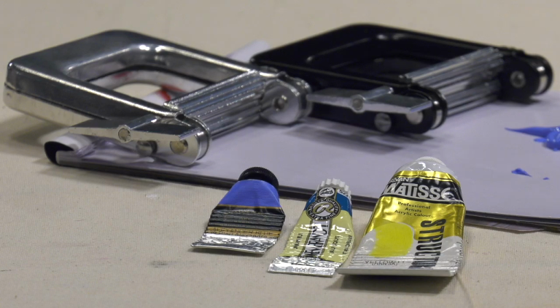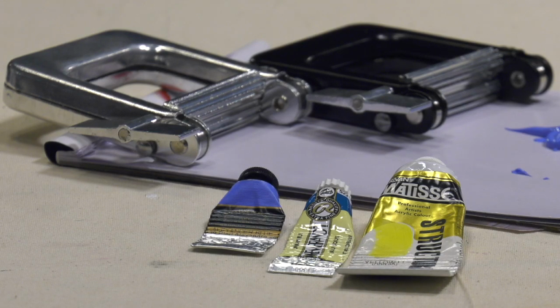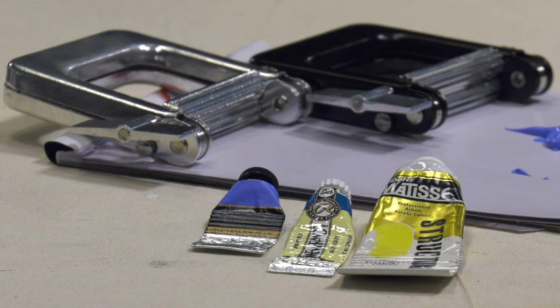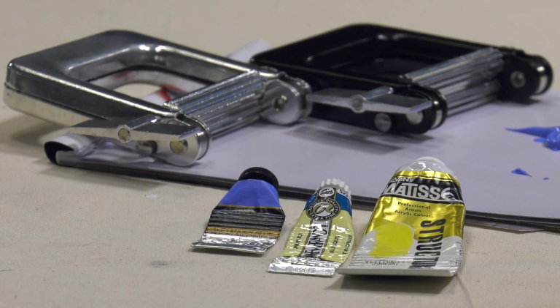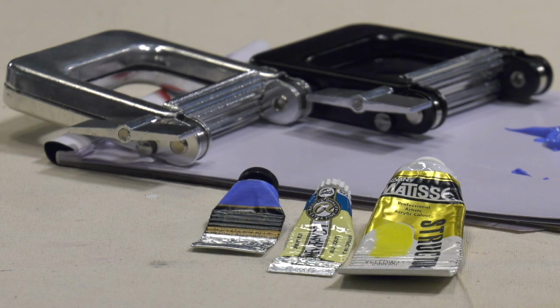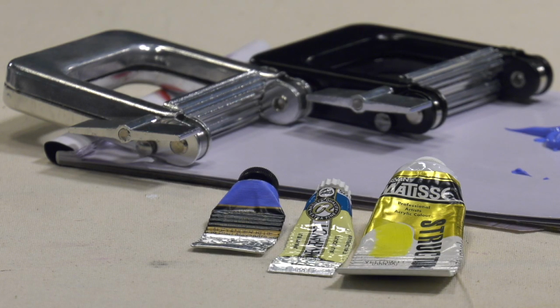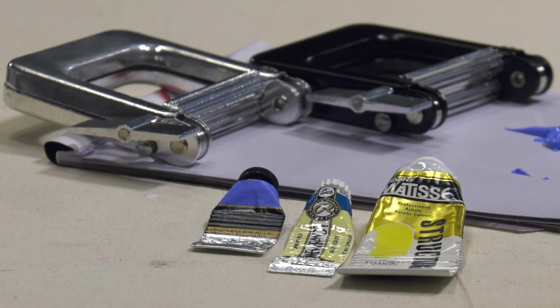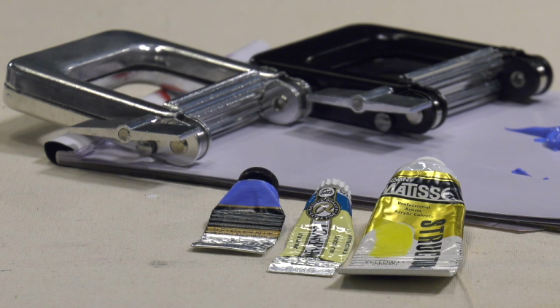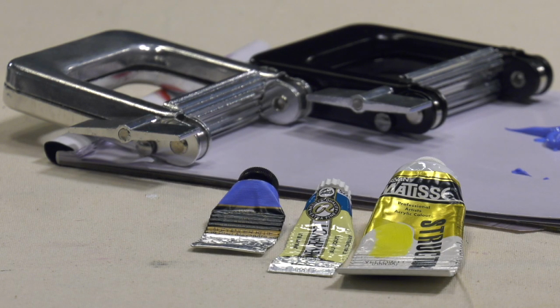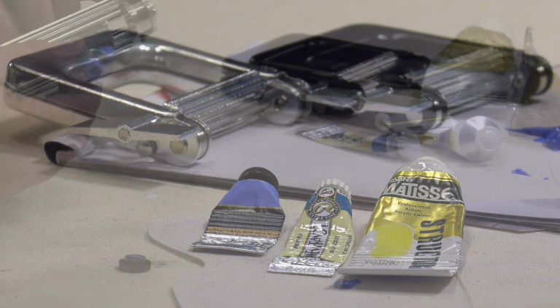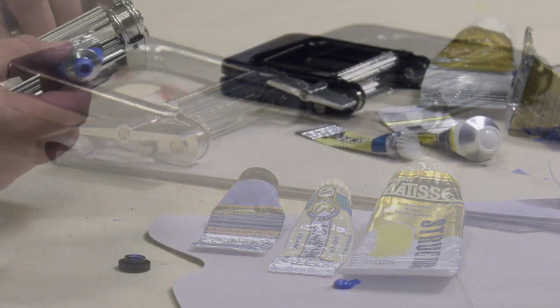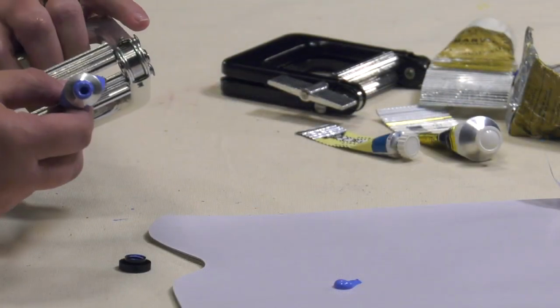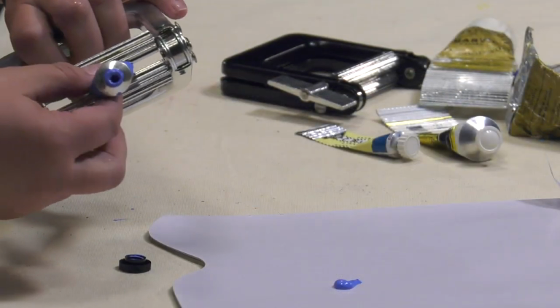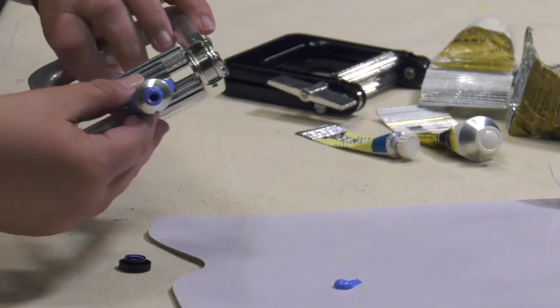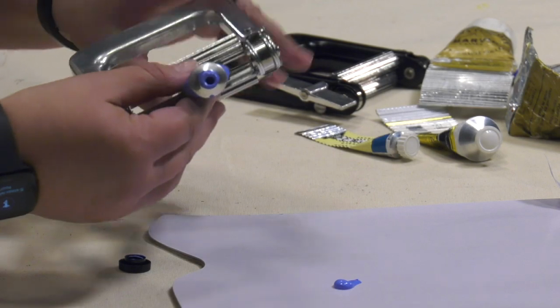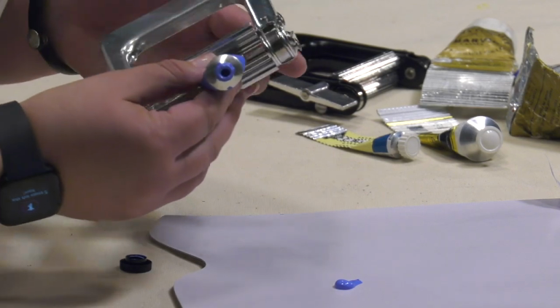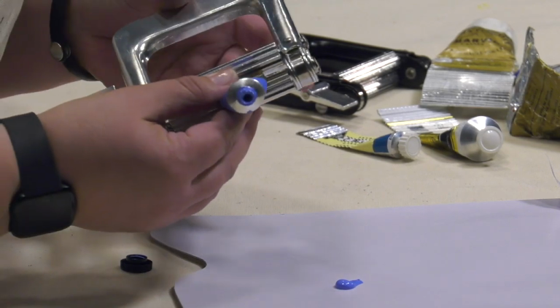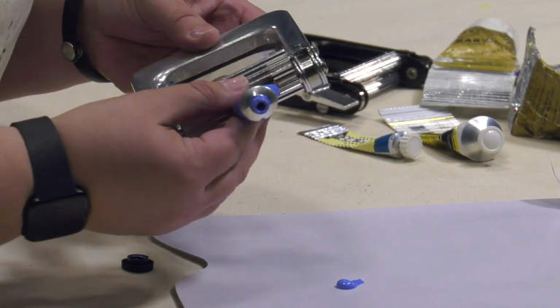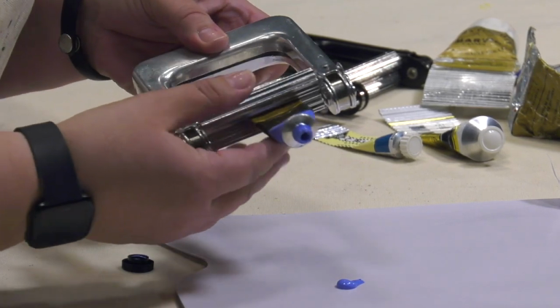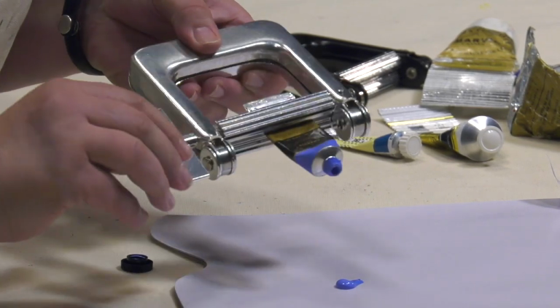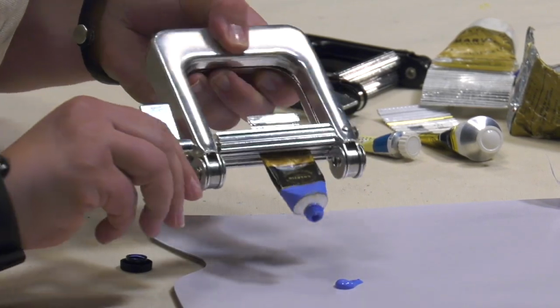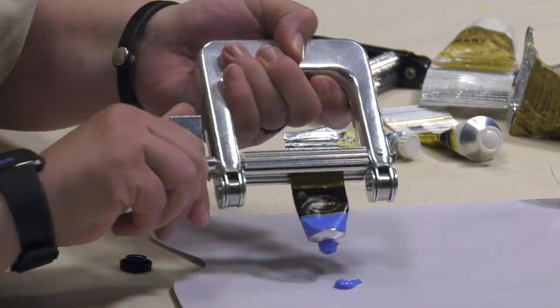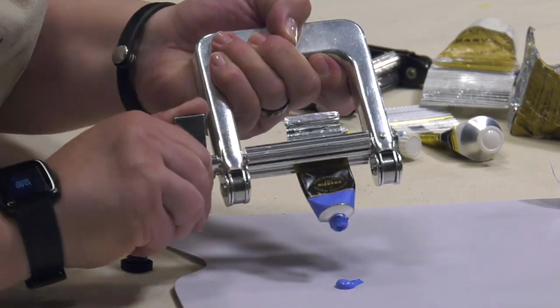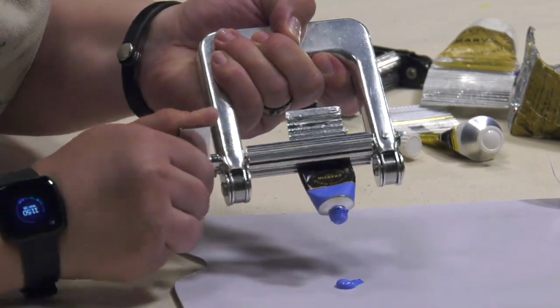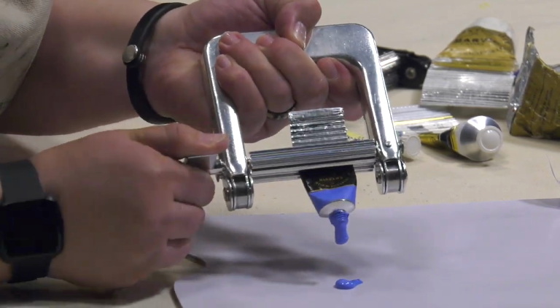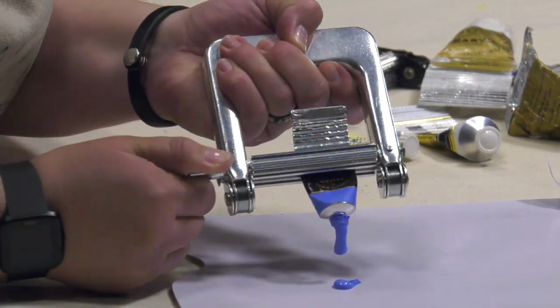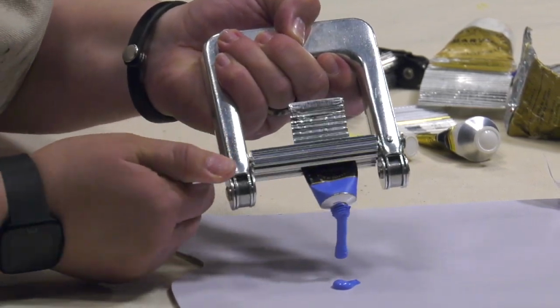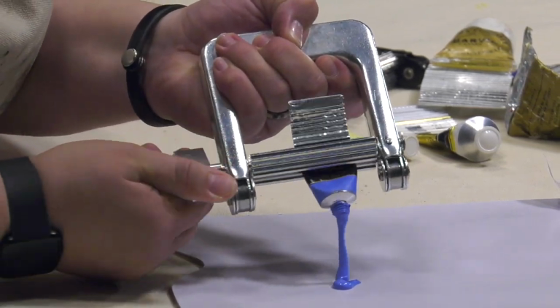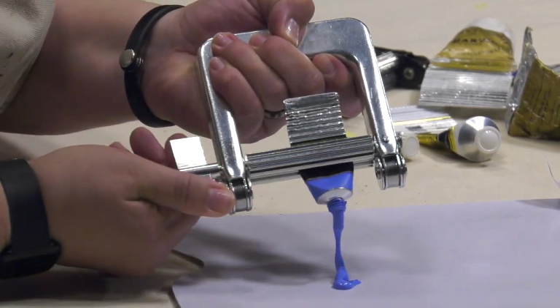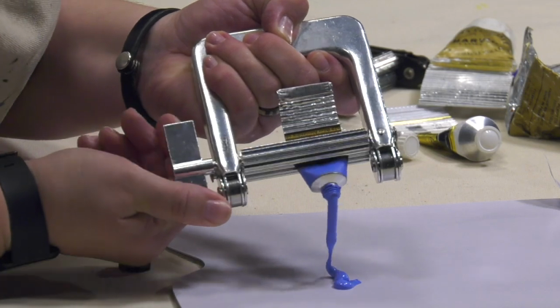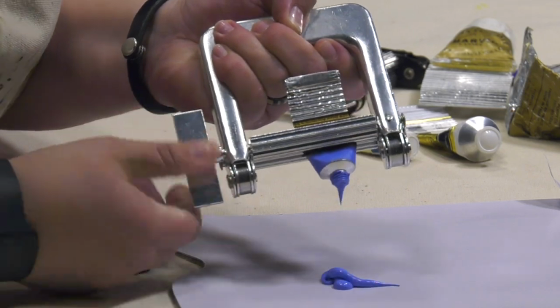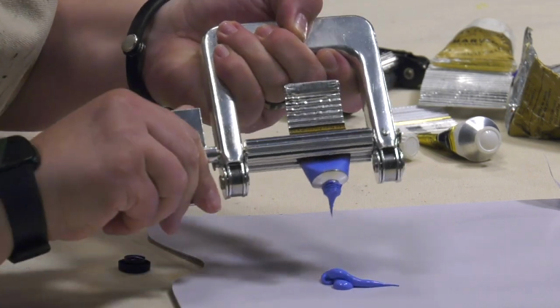The Creative Mark Save It Aluminum Paint Tube Extruders and Rollers get that last bit of stubborn paint out of the tube, saving you both money and endless frustration. No more hand fatigue fighting to get the last of your precious color from the tube.